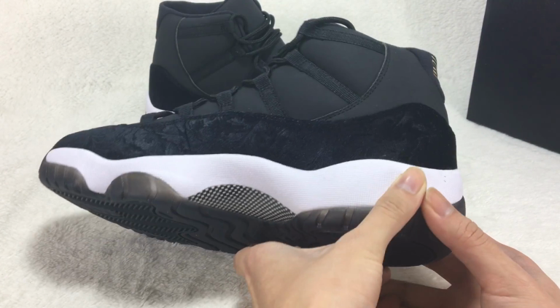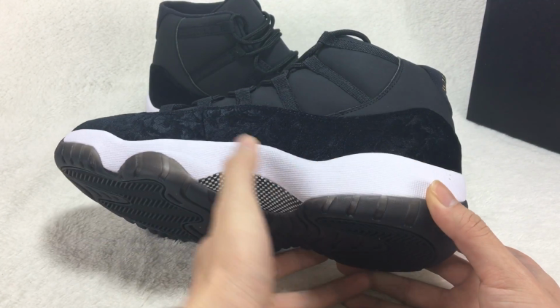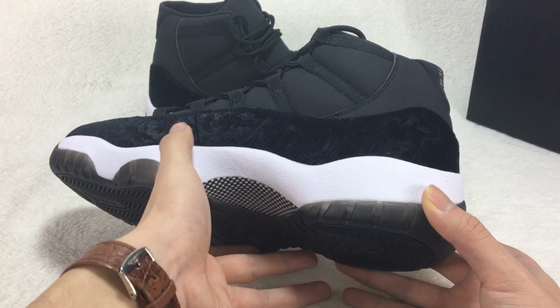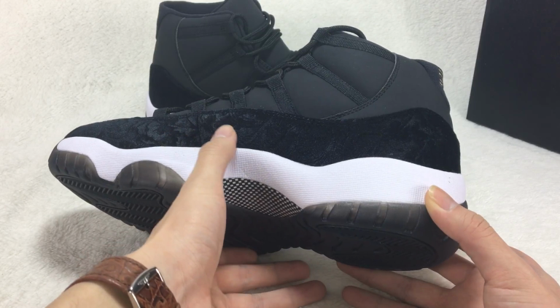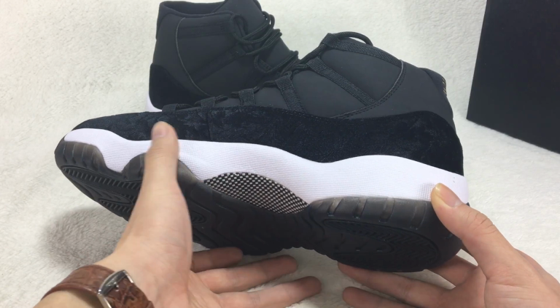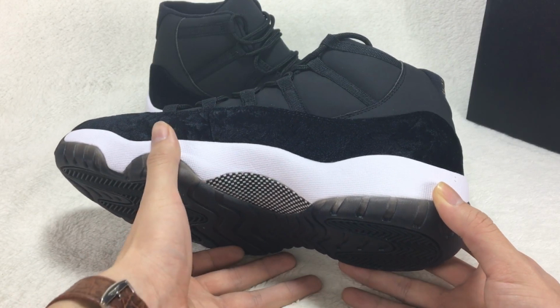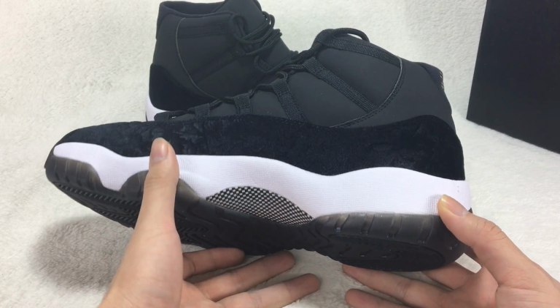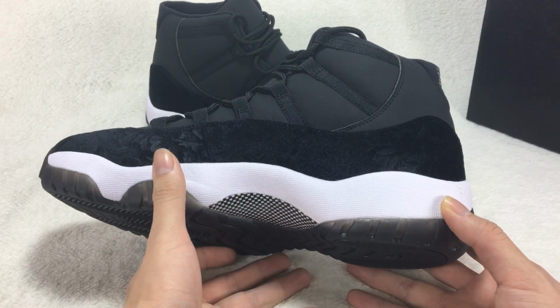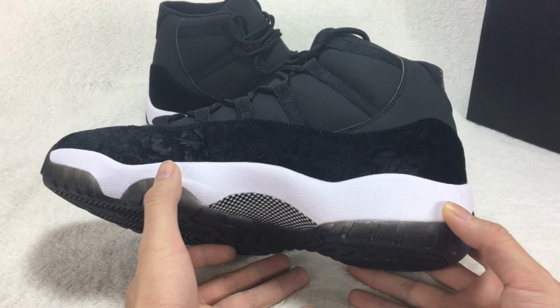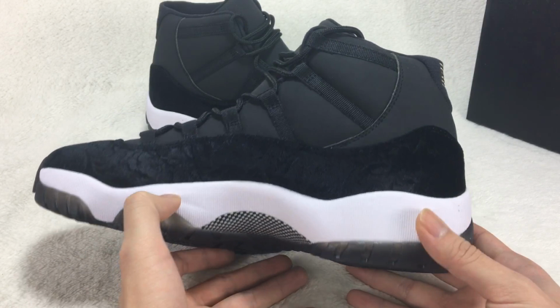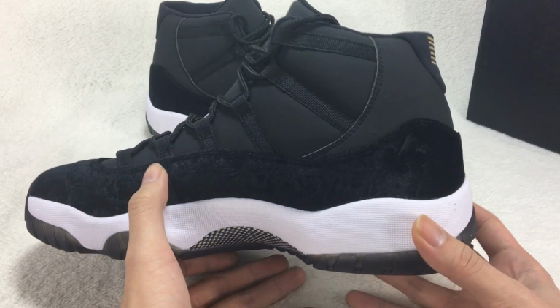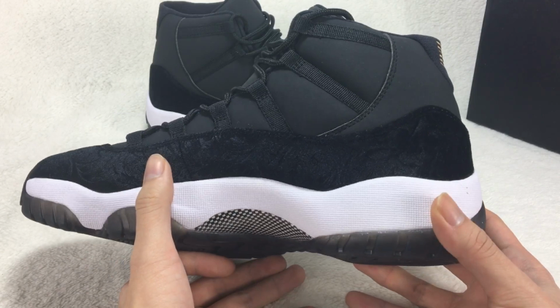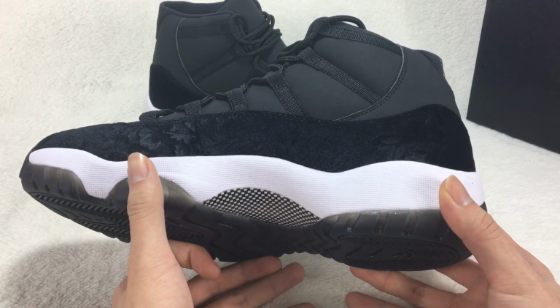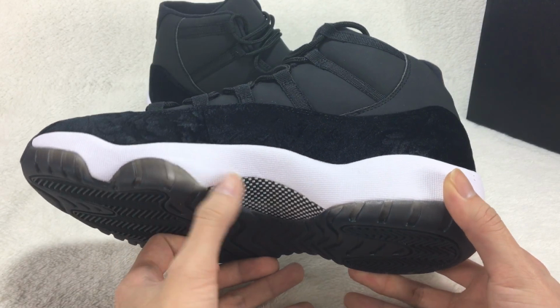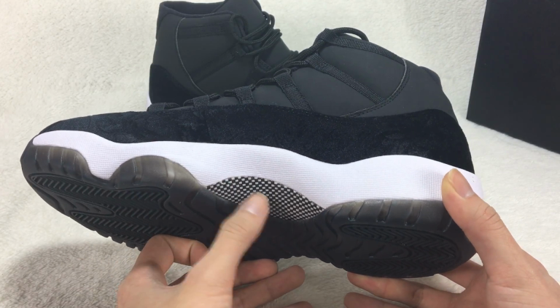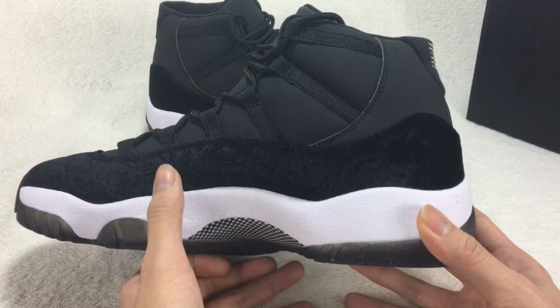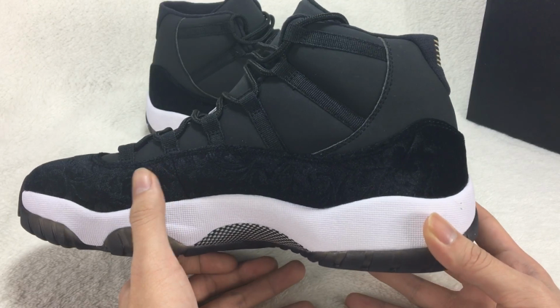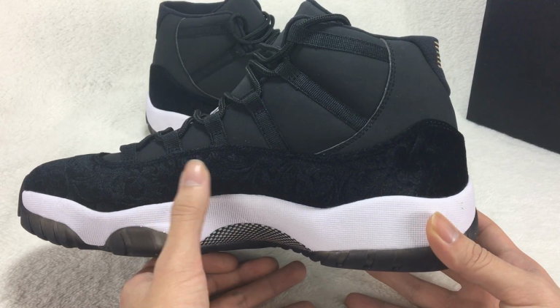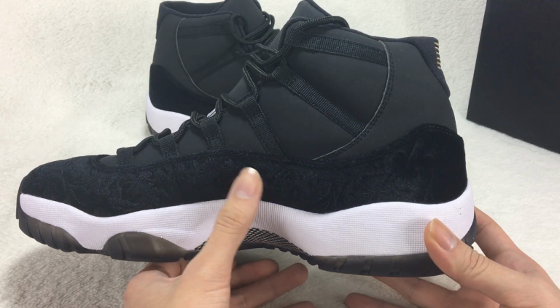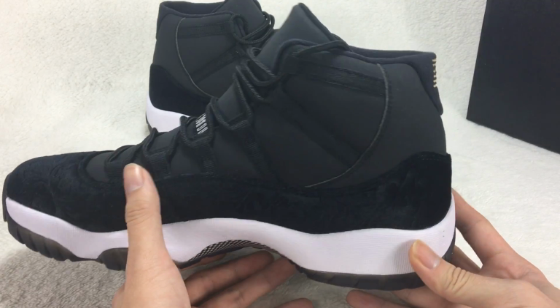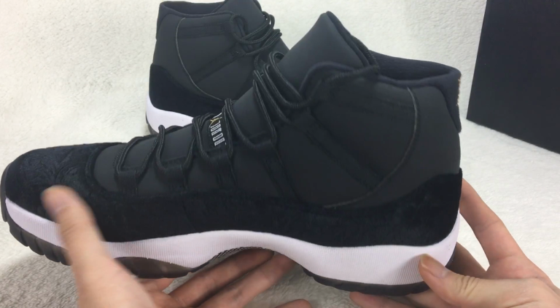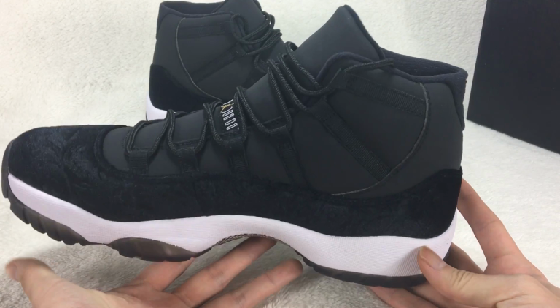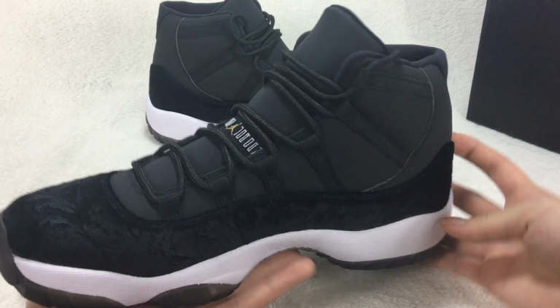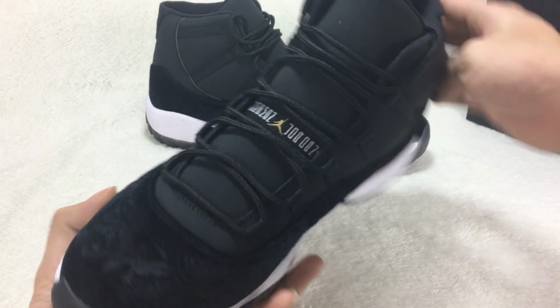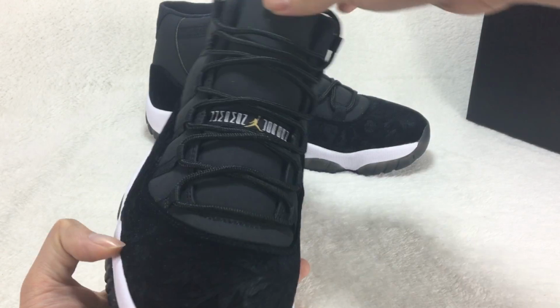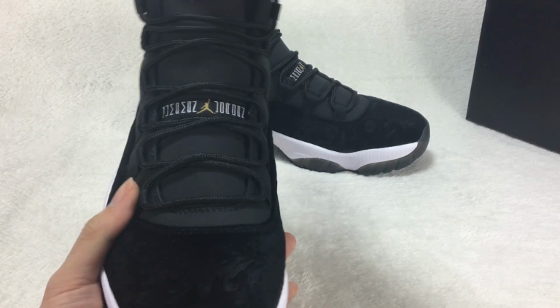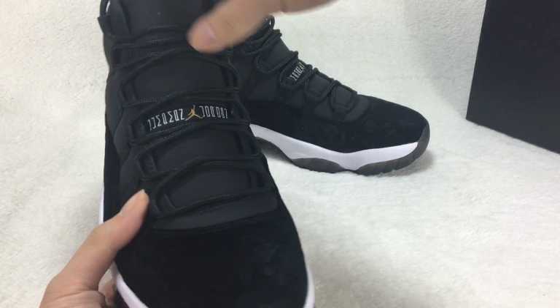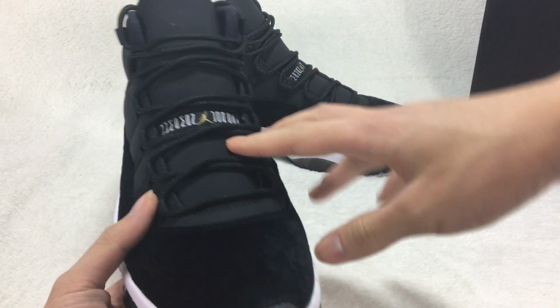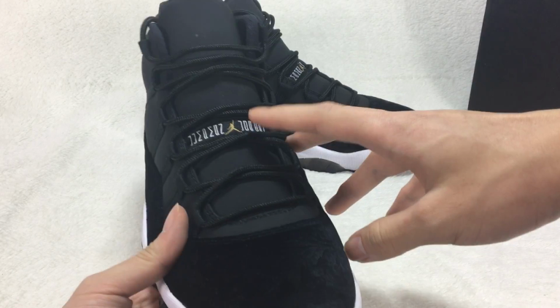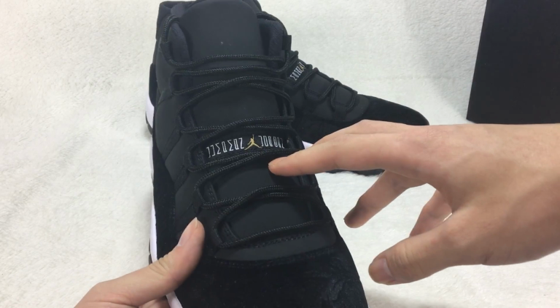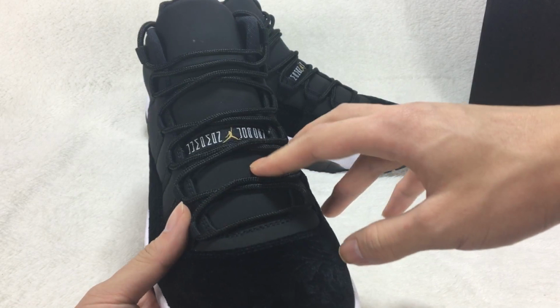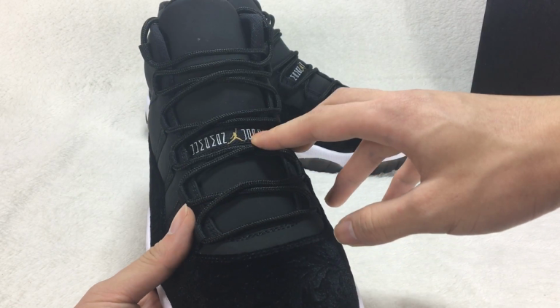If you turn to the side, you can see there are some flowers on the shoes. Check out the shoe lace.